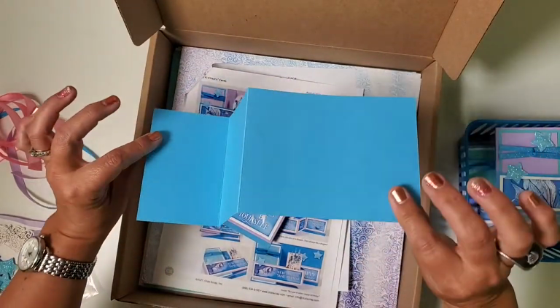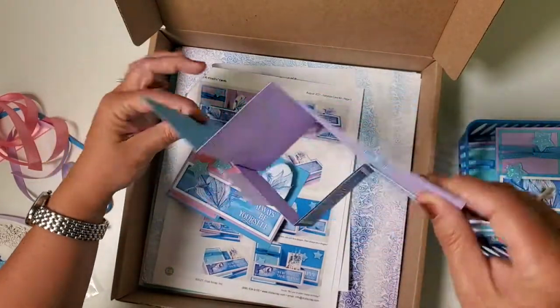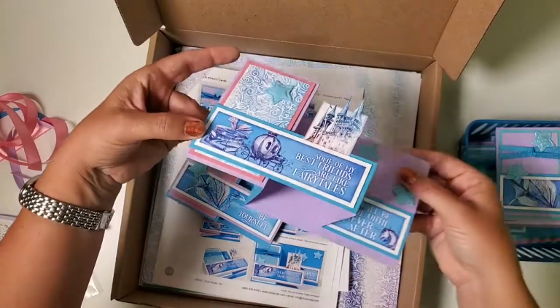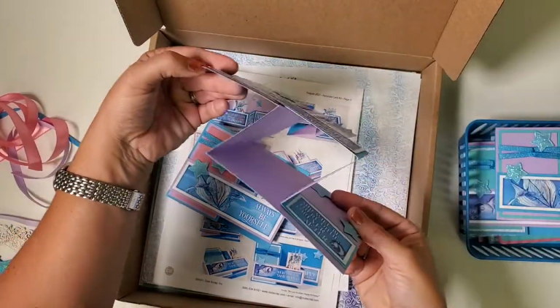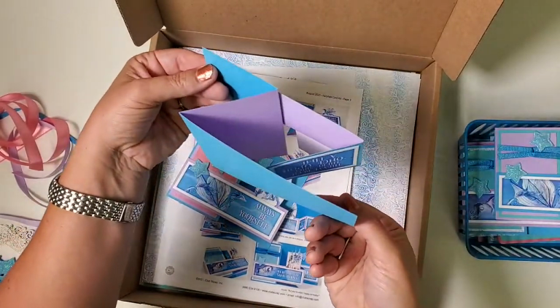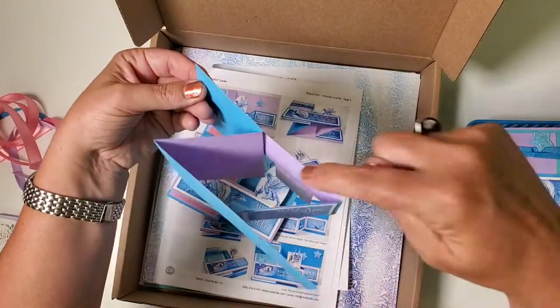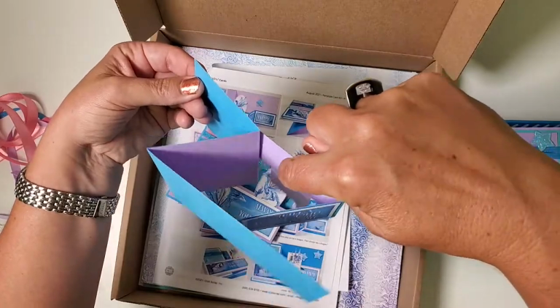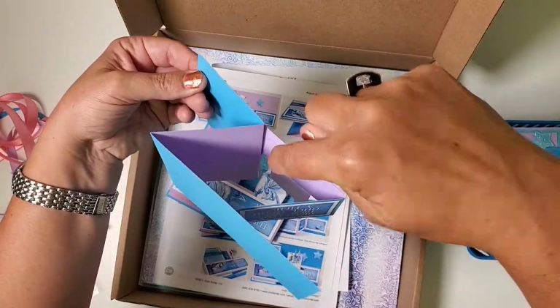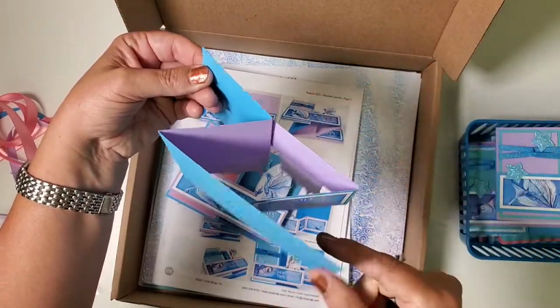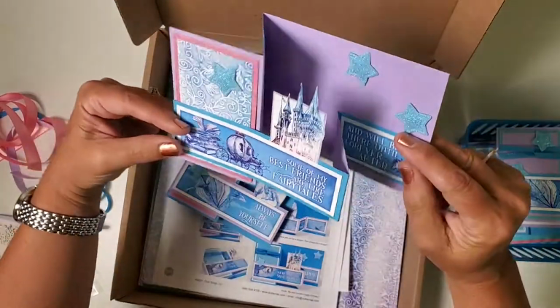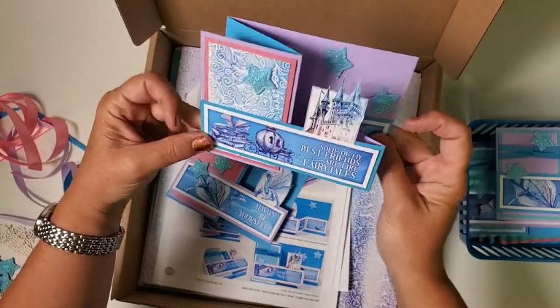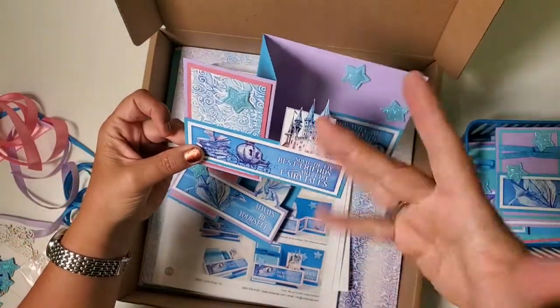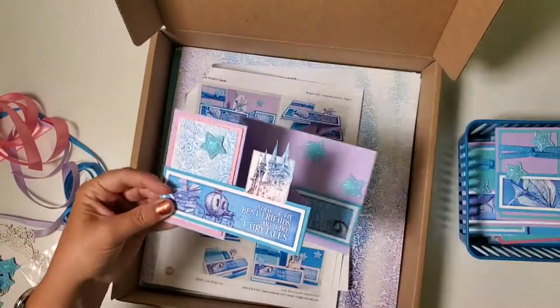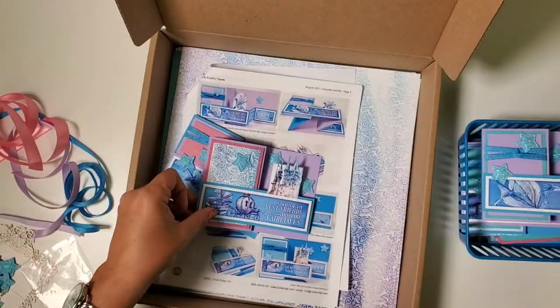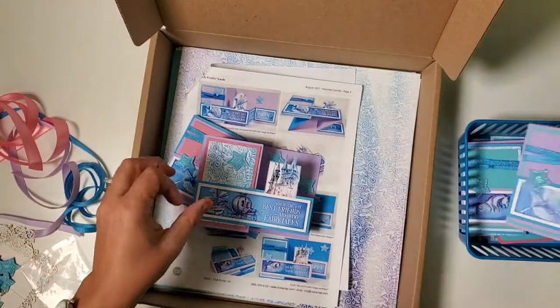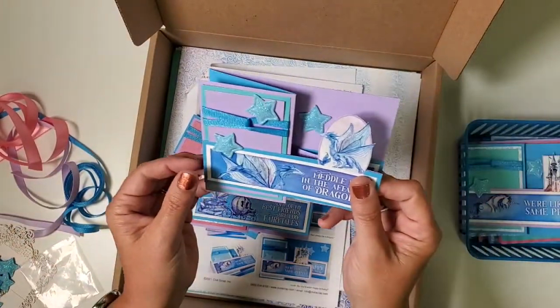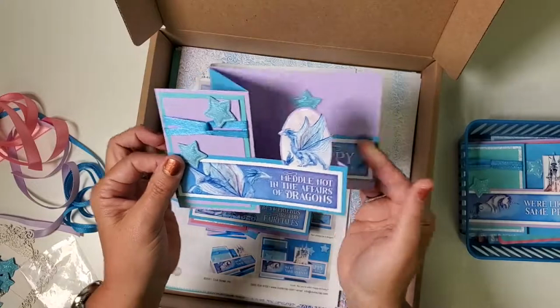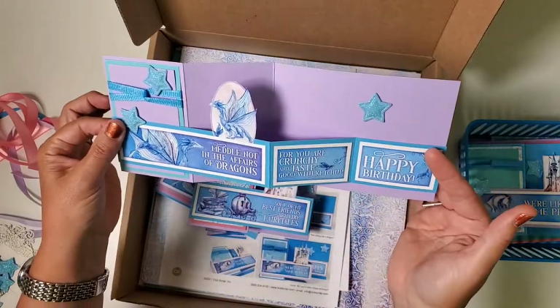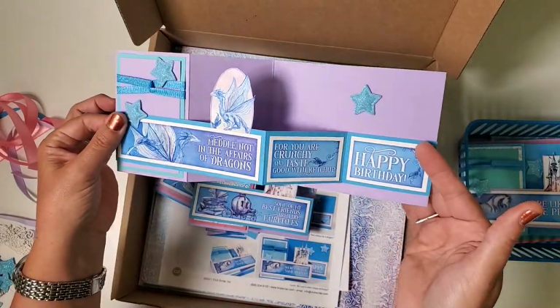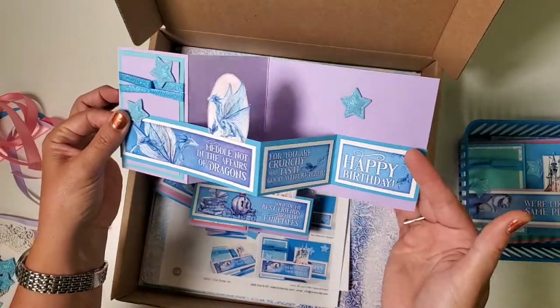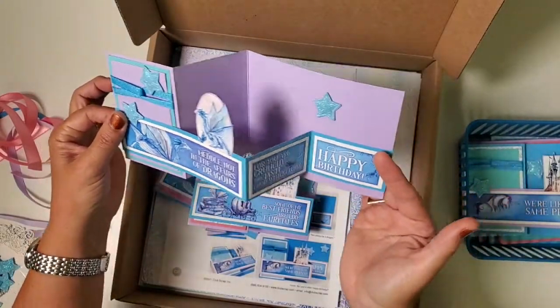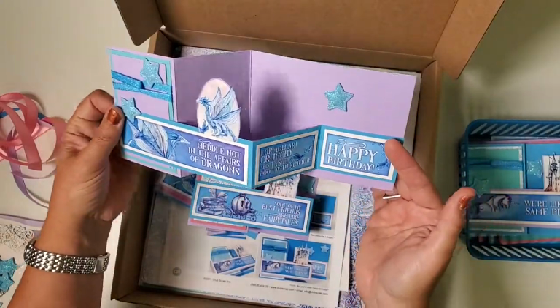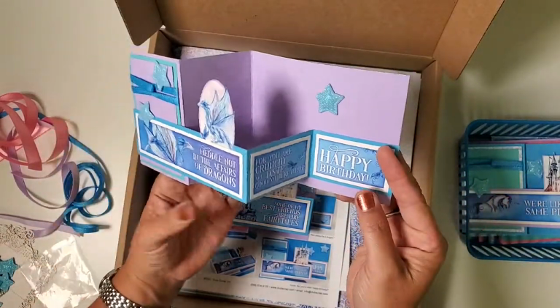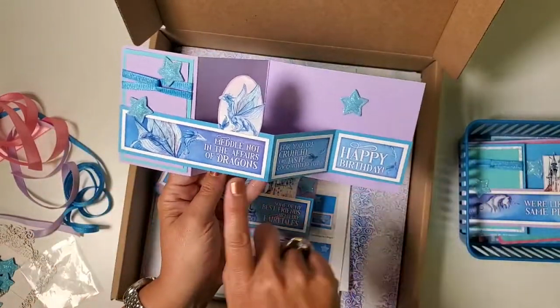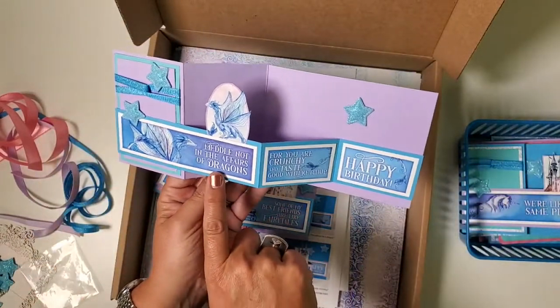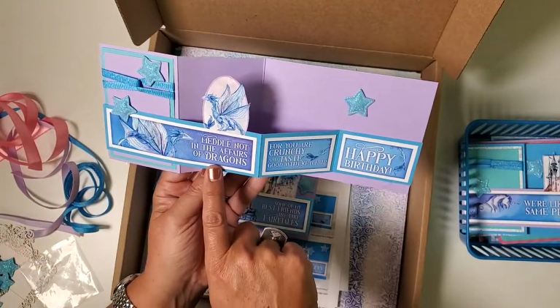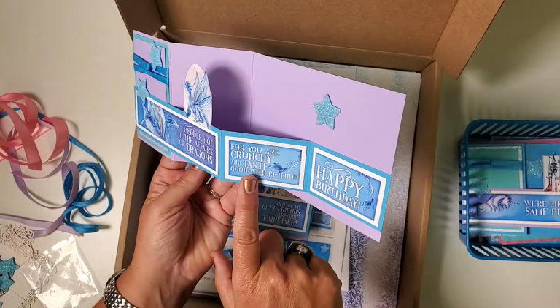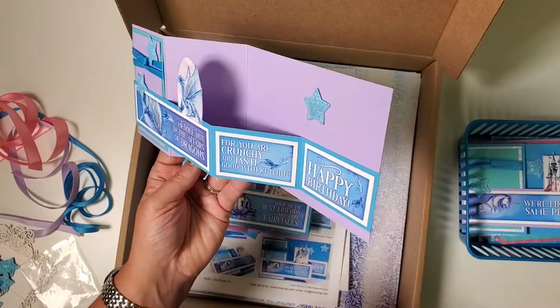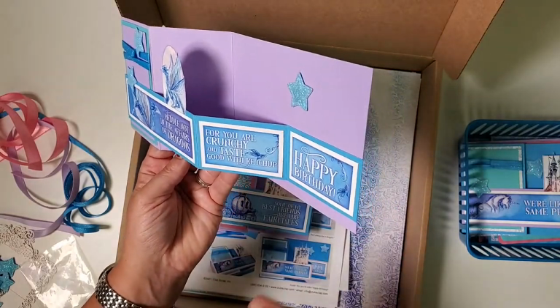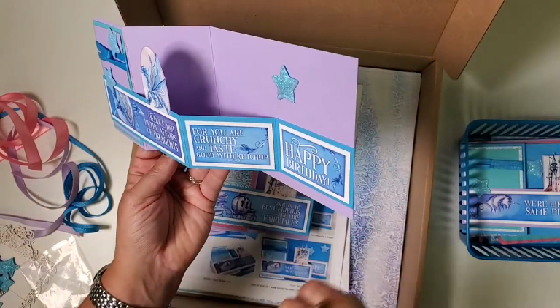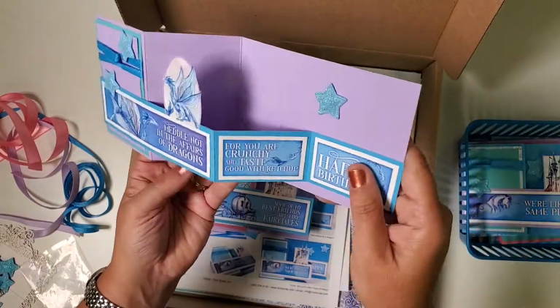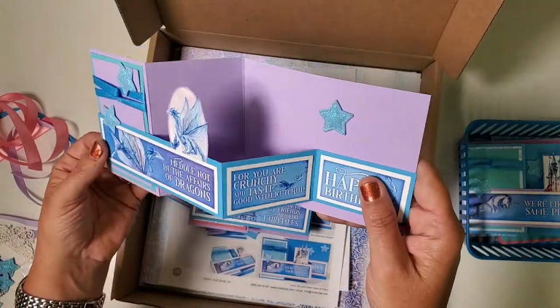You can see that duplex paper at work here in the background — you've got the purple on one side and the blue on the other, so you can flip-flop these any way you wish depending on which color you prefer. I love this one: 'May Knot and the Affairs of Dragons, for you are crunchy and taste good with ketchup.'